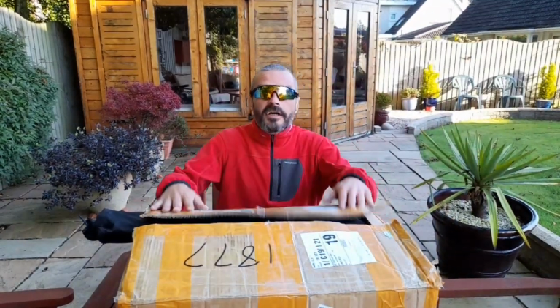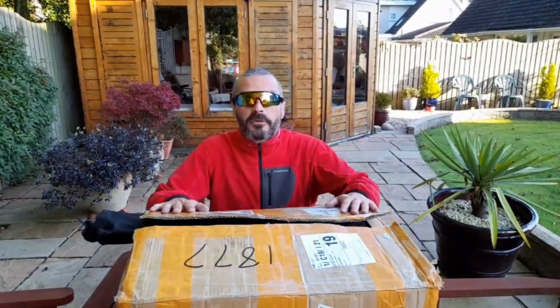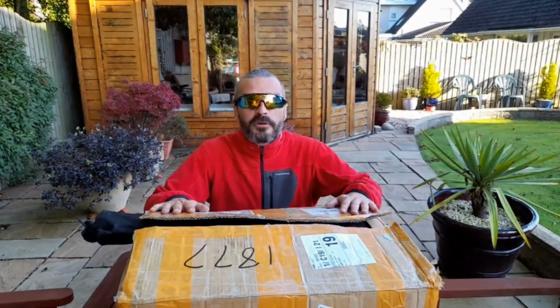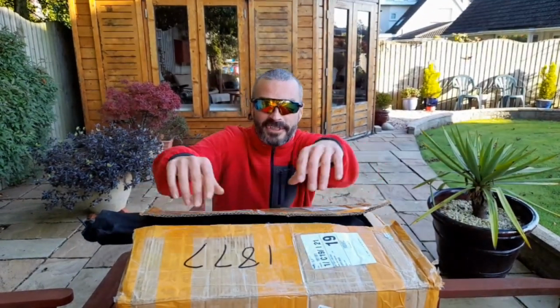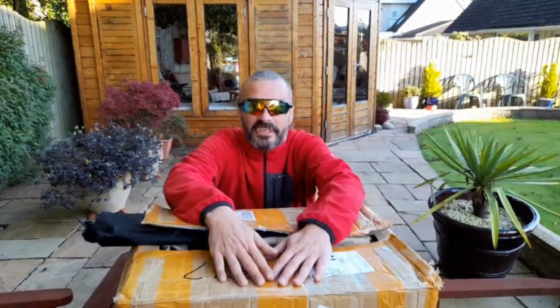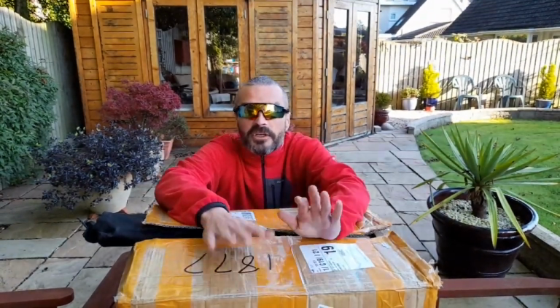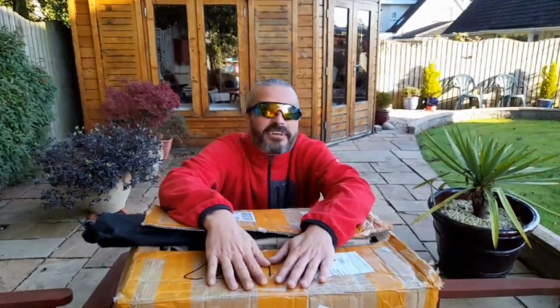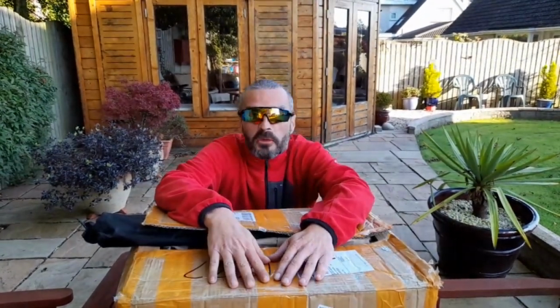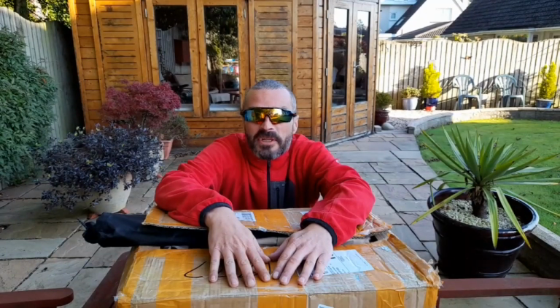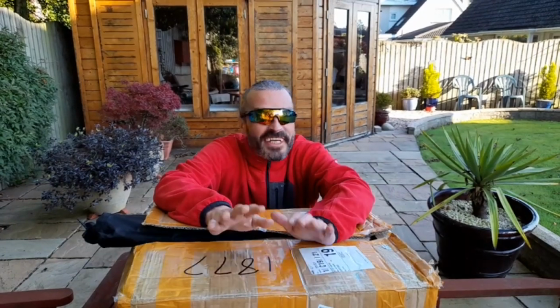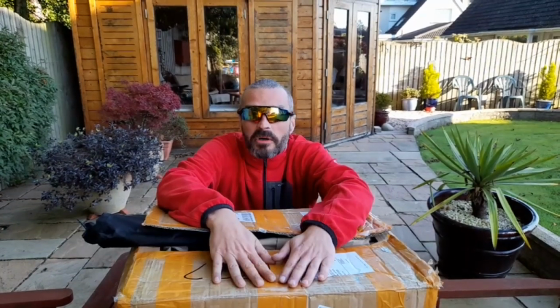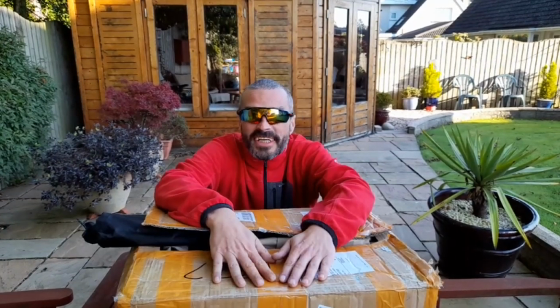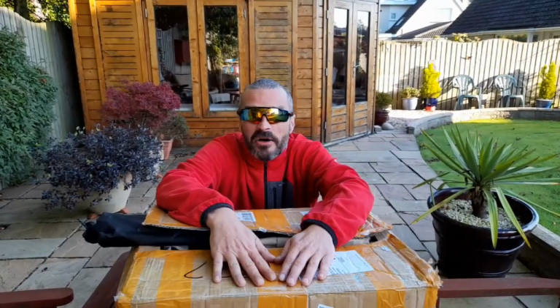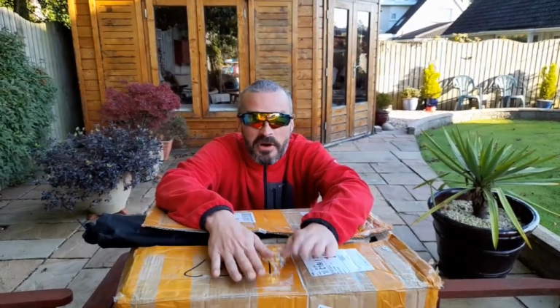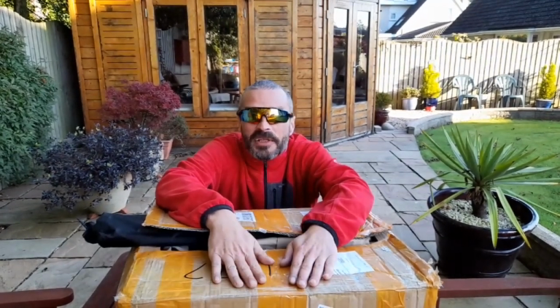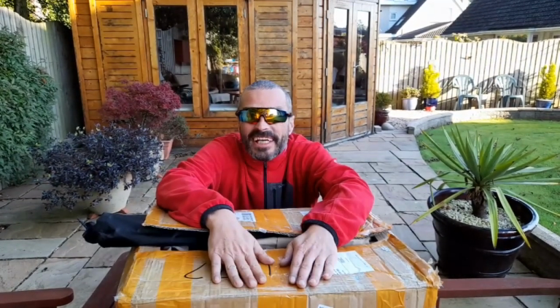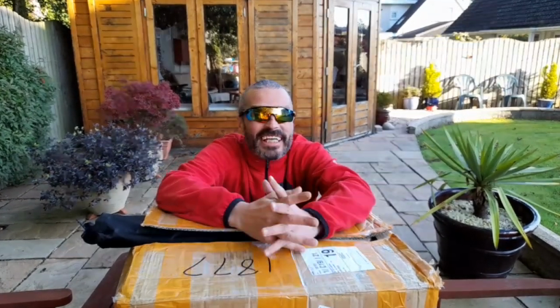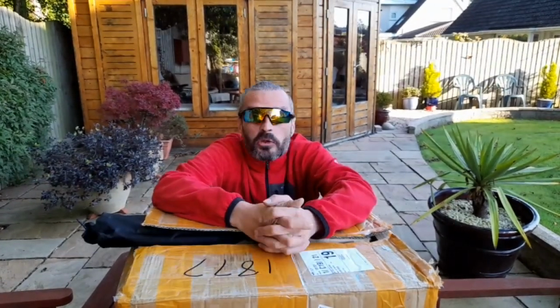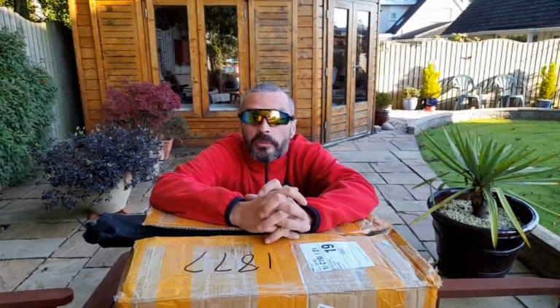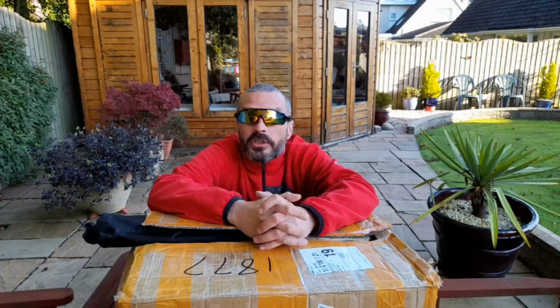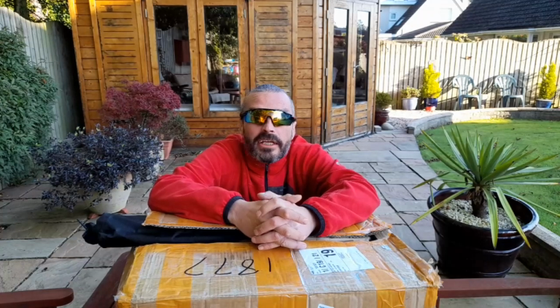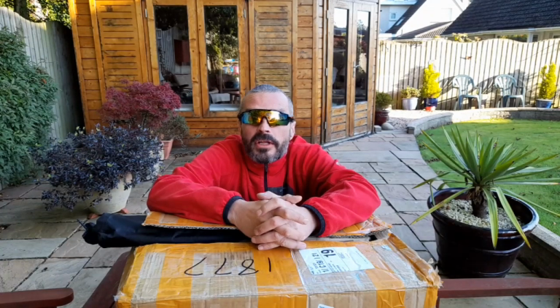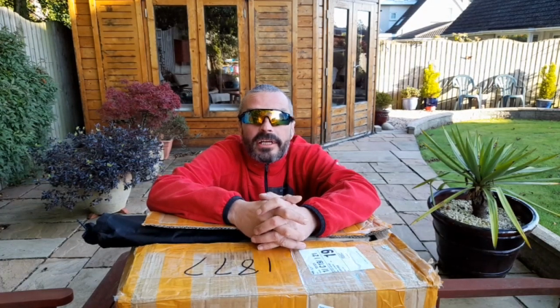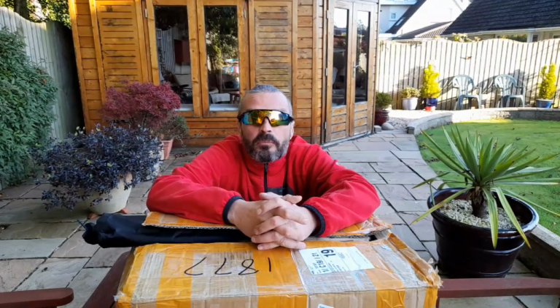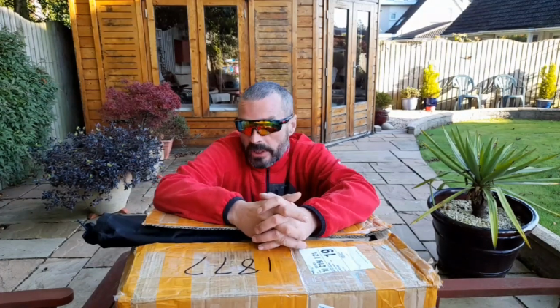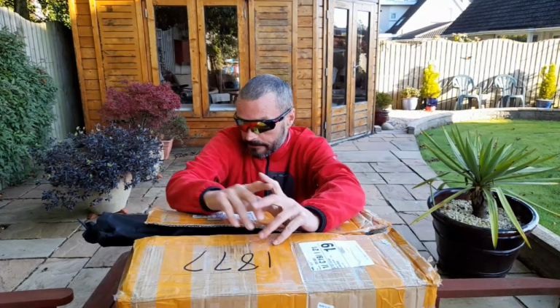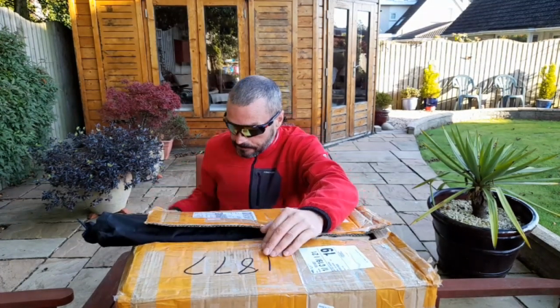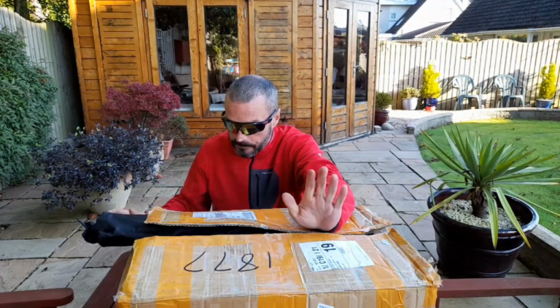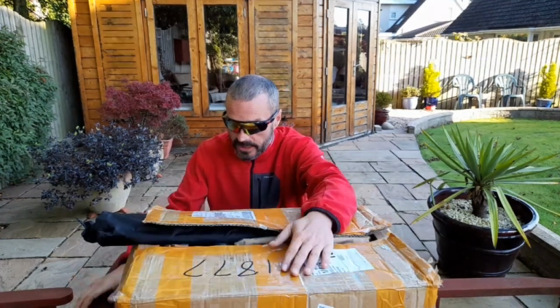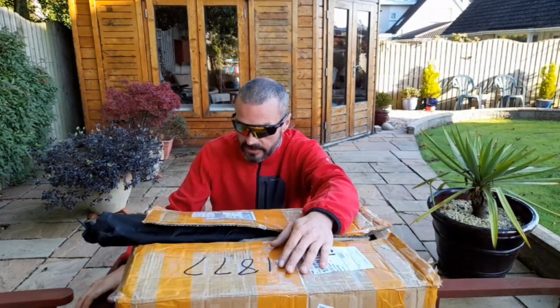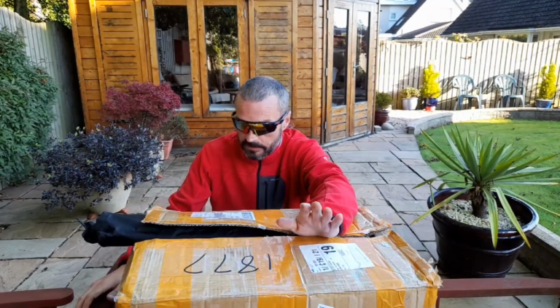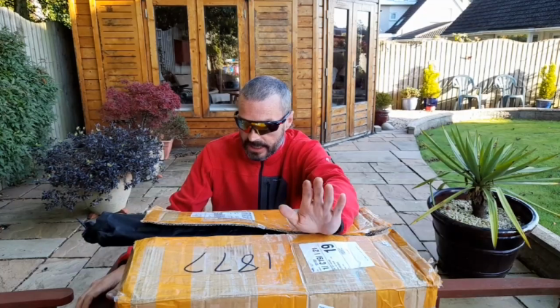How are we doing, folks? I'm not camping tonight, but I've got a new delivery. So I'm going to do a review tonight of the Pornley Canvas TP tent.